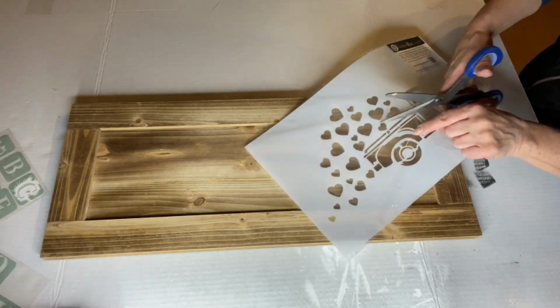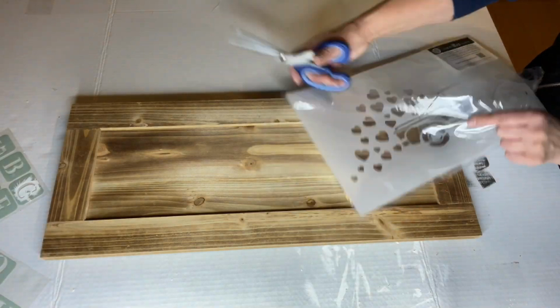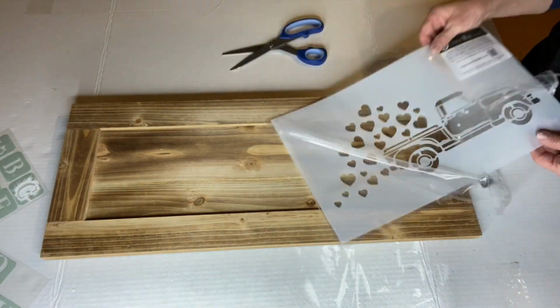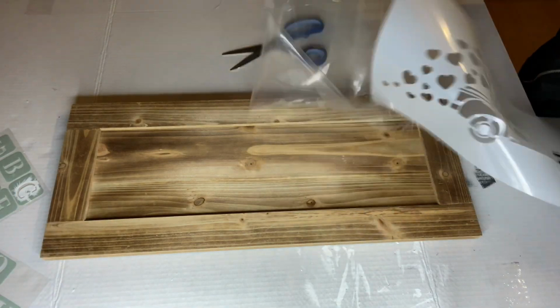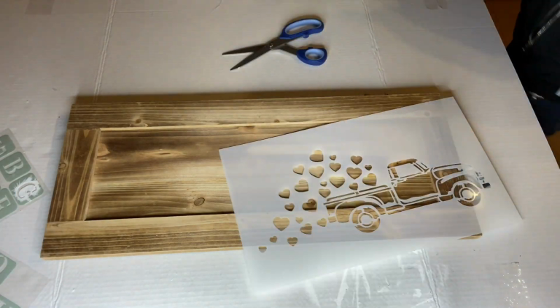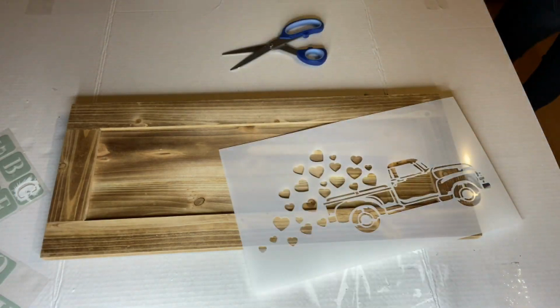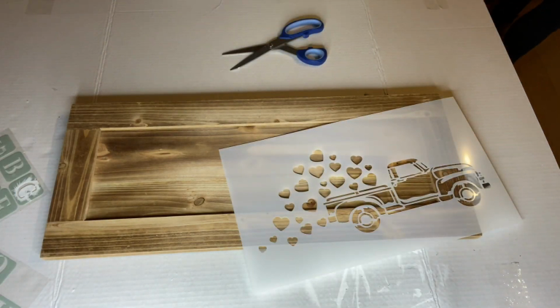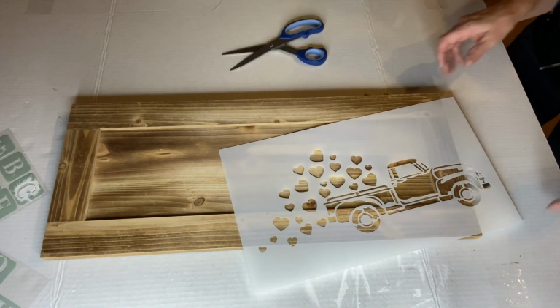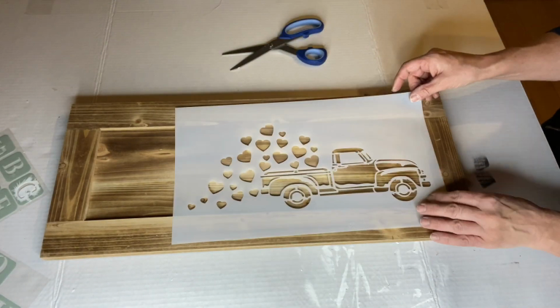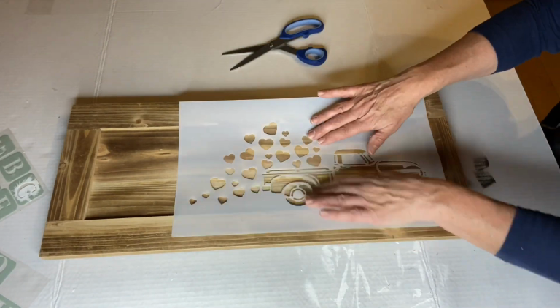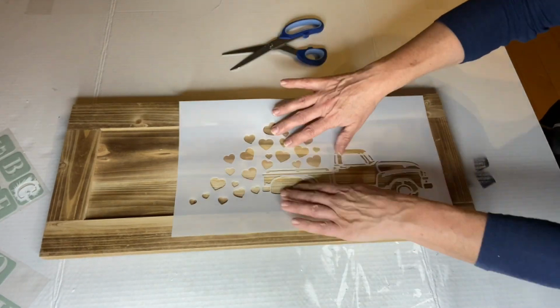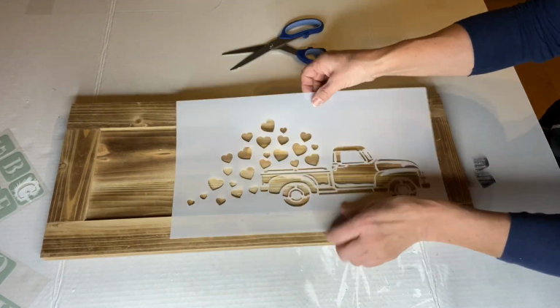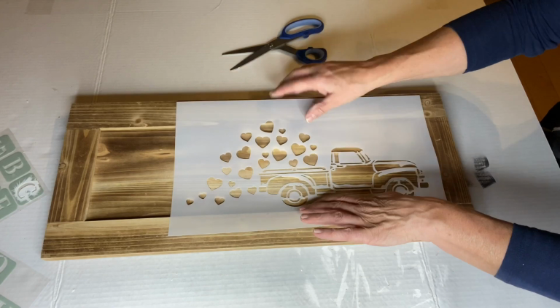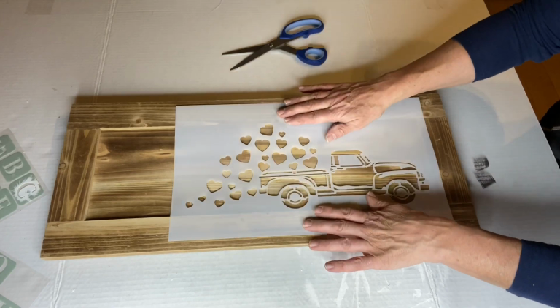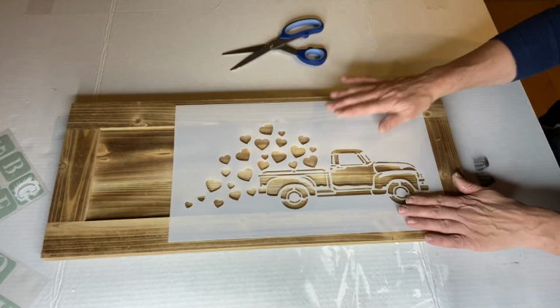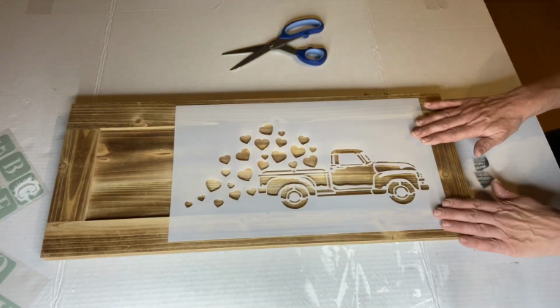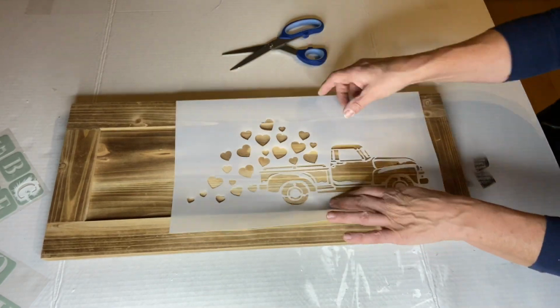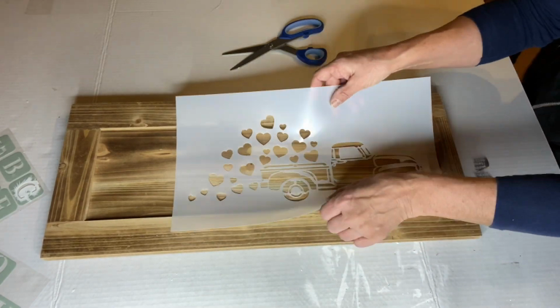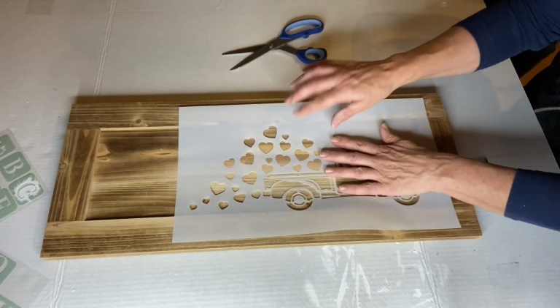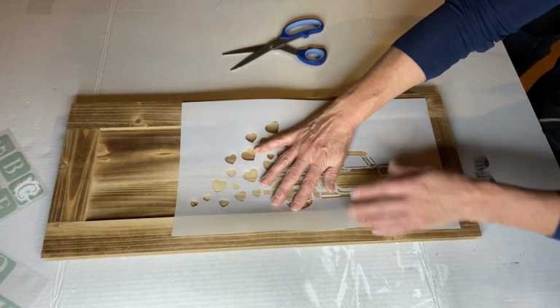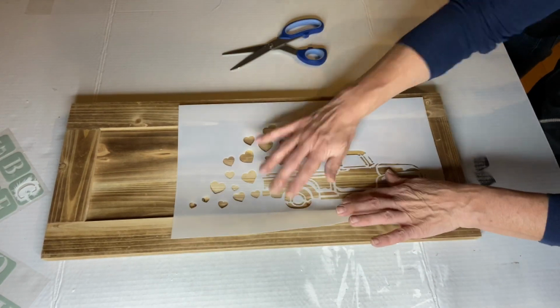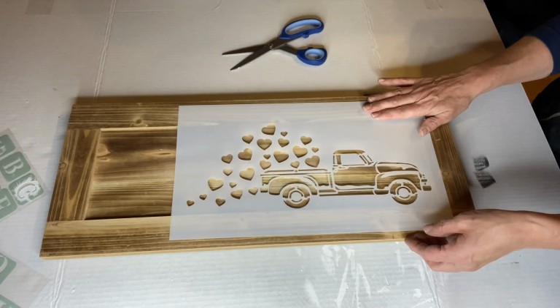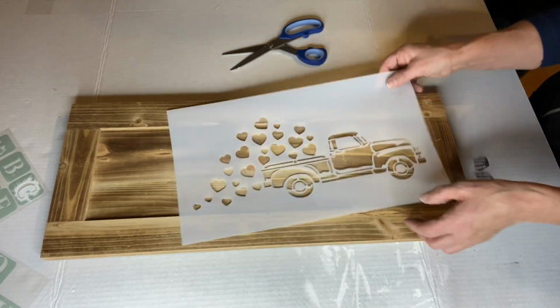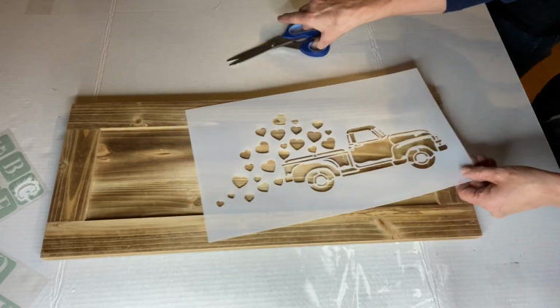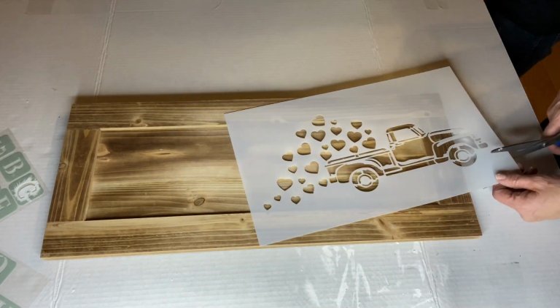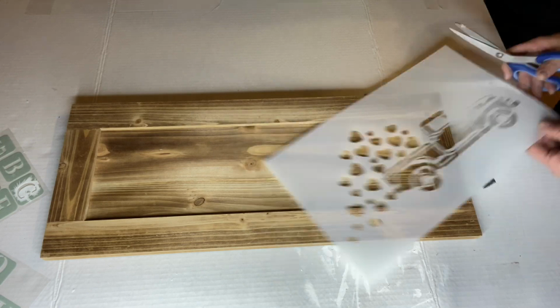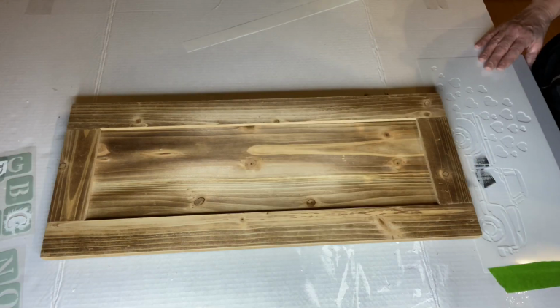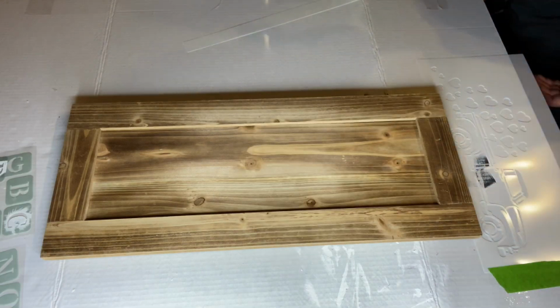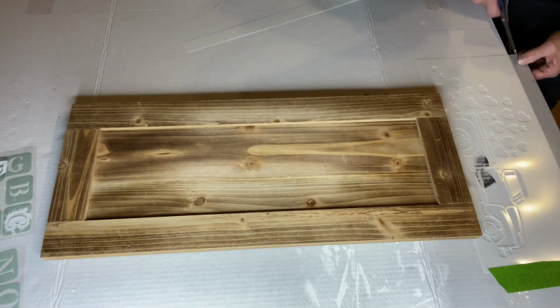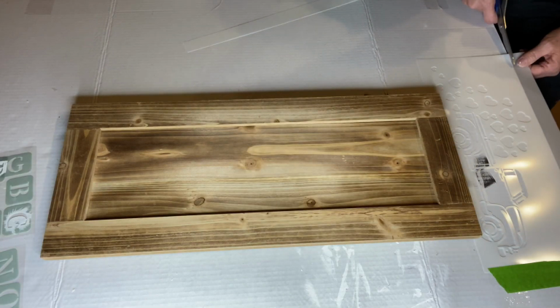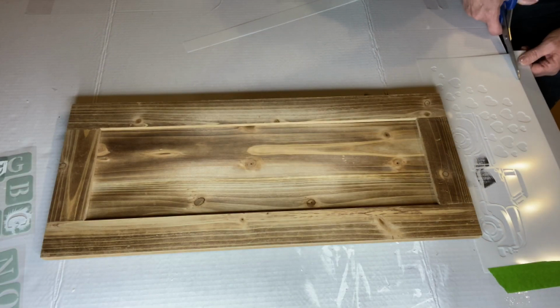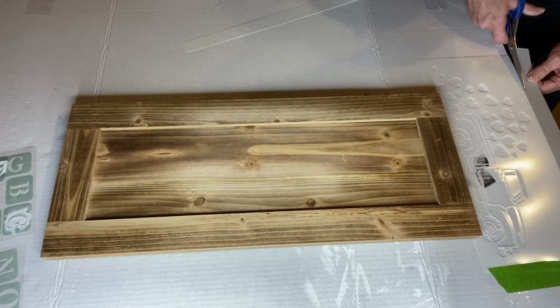studiart12.com is where we received this stencil from. Super cute truck with hearts coming out the back. I did have to cut it to fit inside my panel.